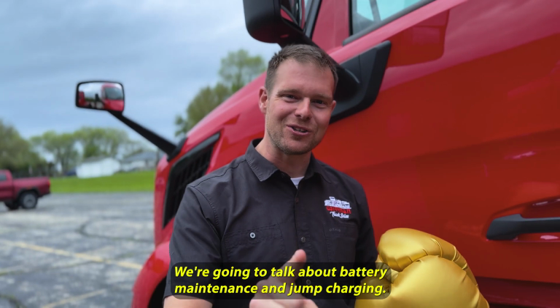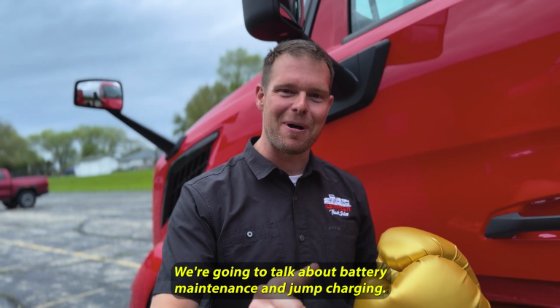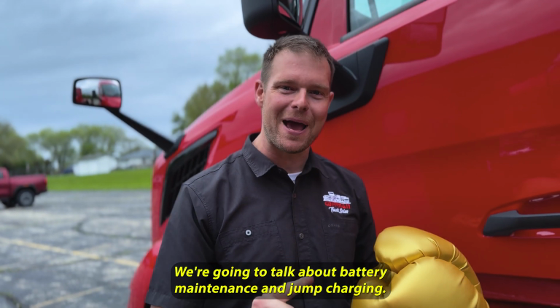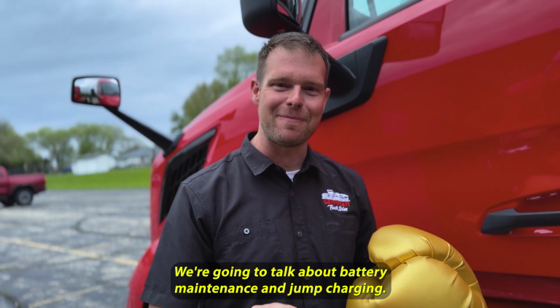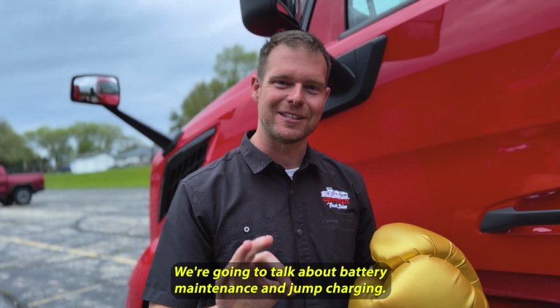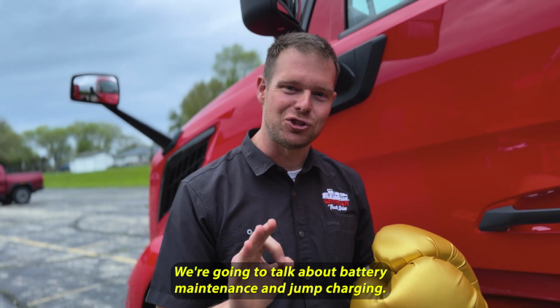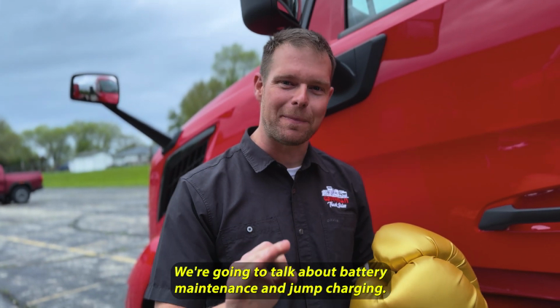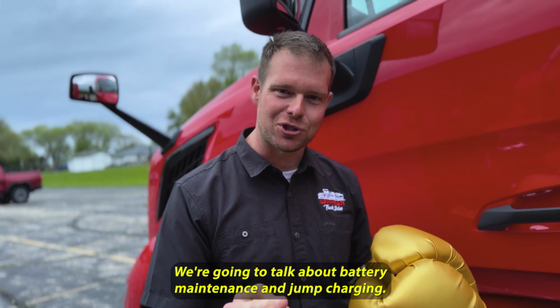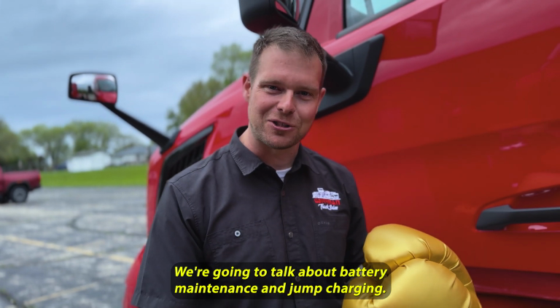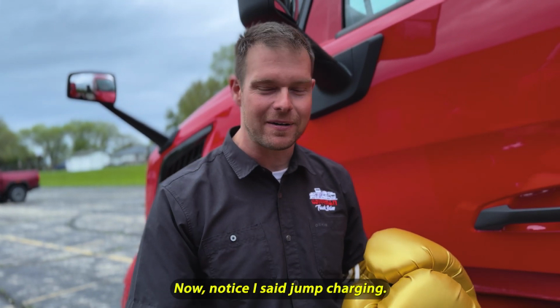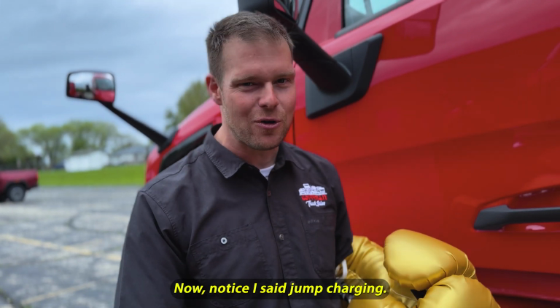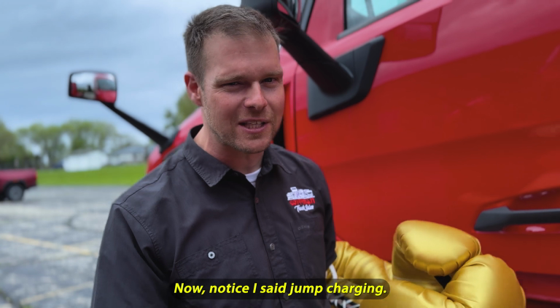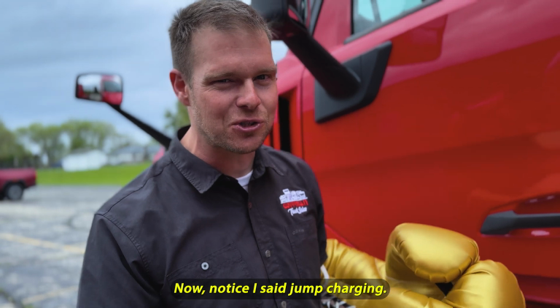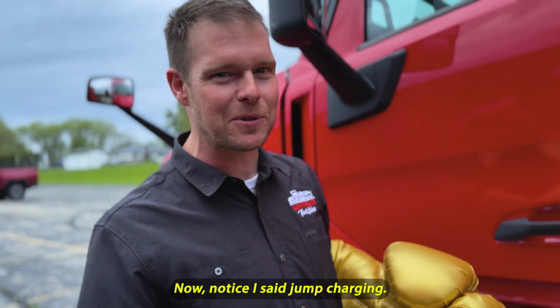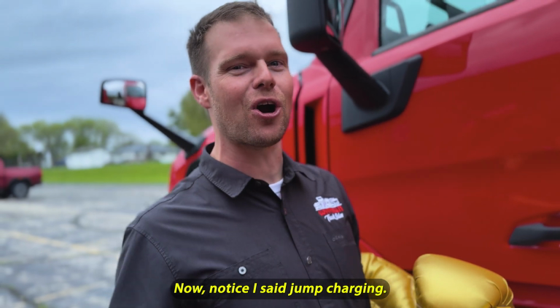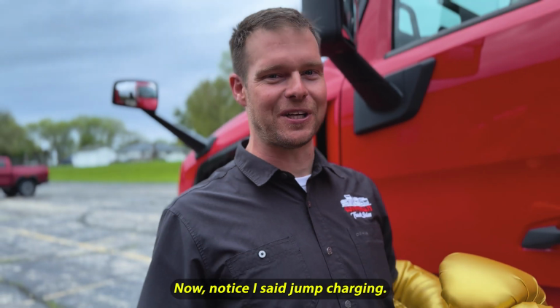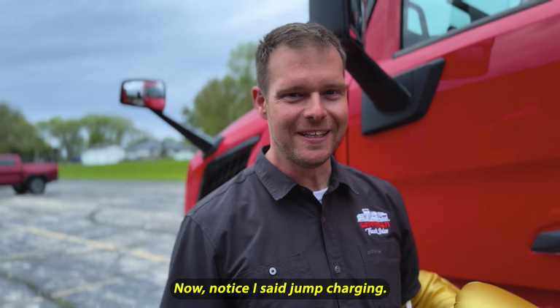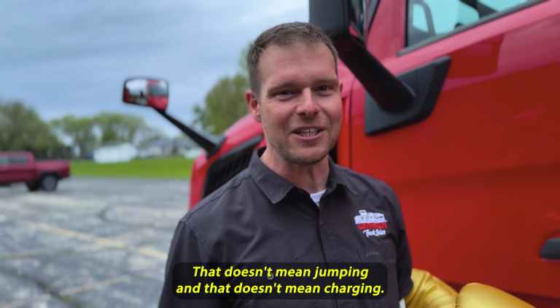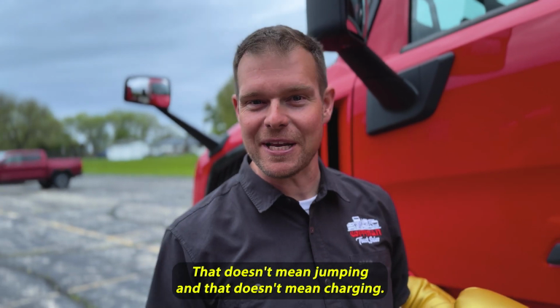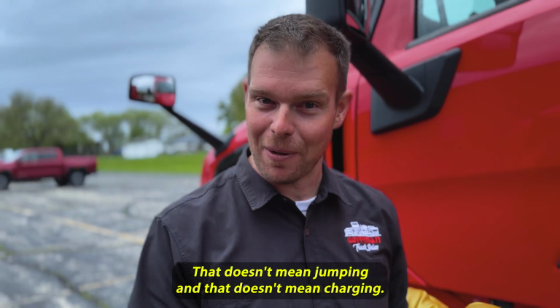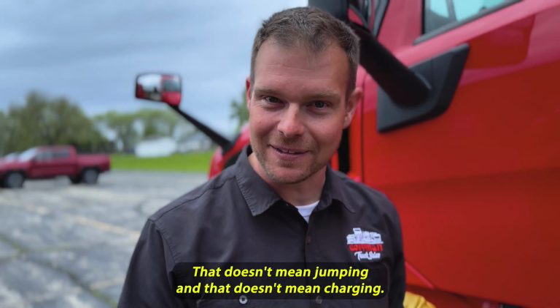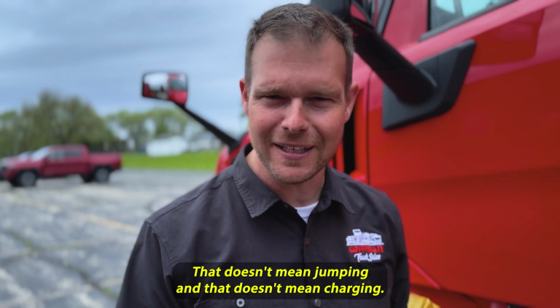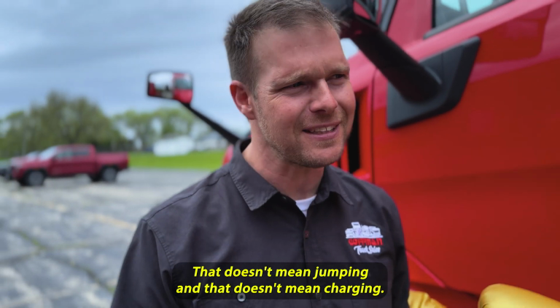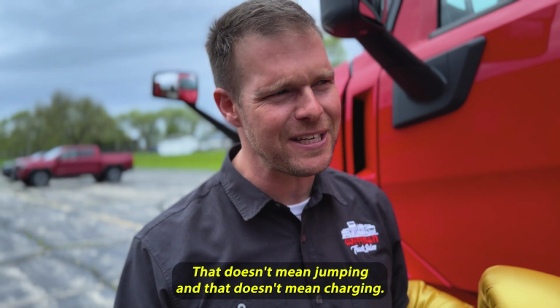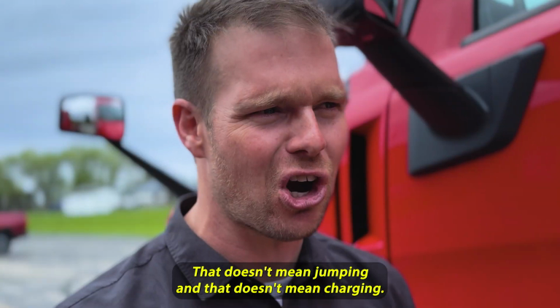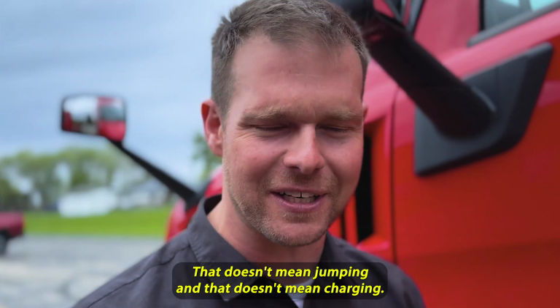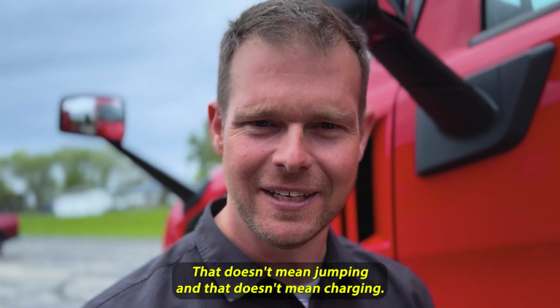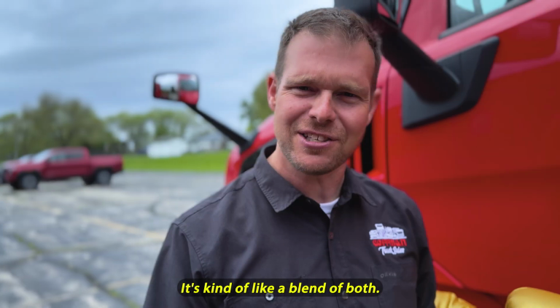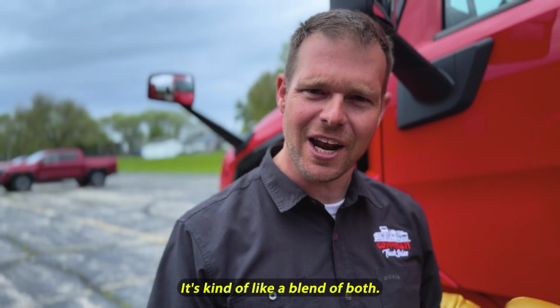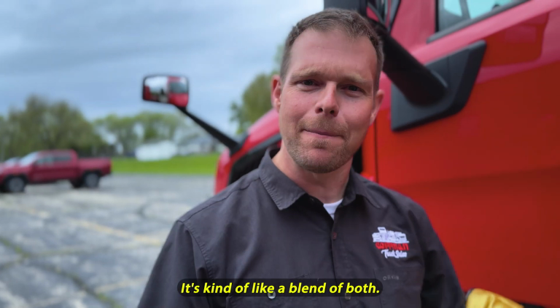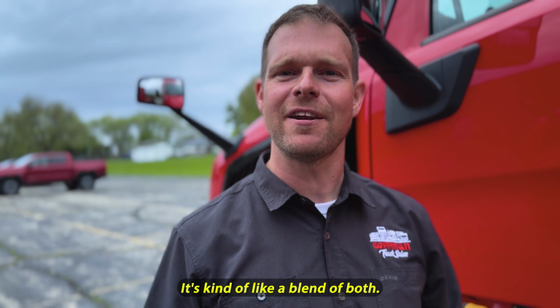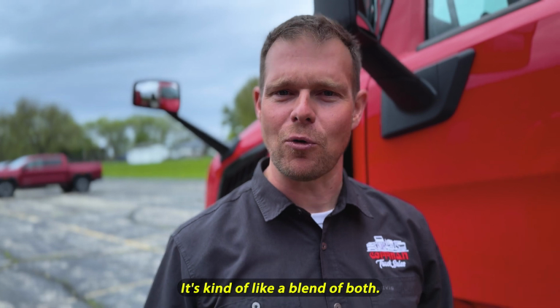We're going to talk about battery maintenance and jump charging. Notice I said jump charging — that doesn't mean jumping, and that doesn't mean charging. It's kind of like a blend of both.